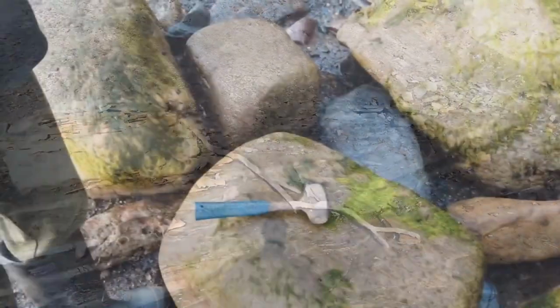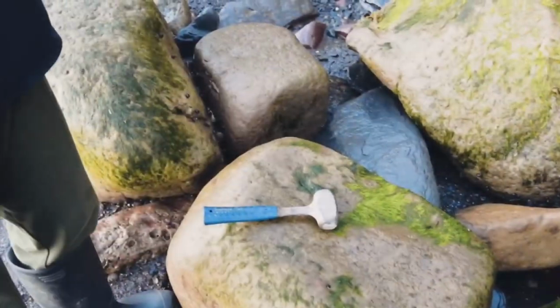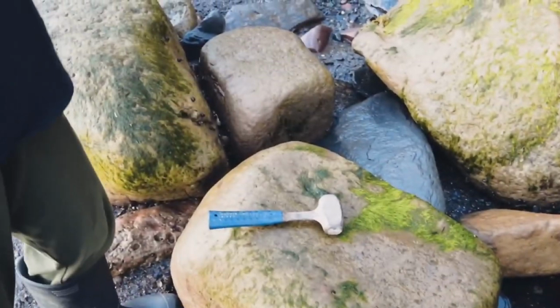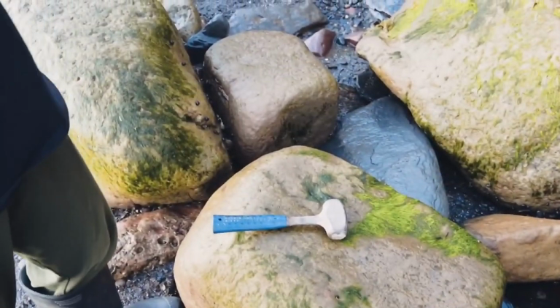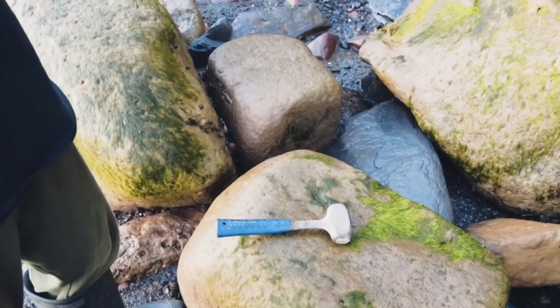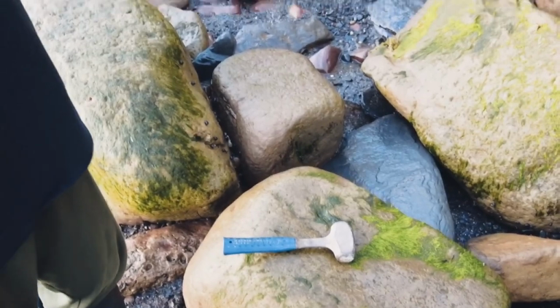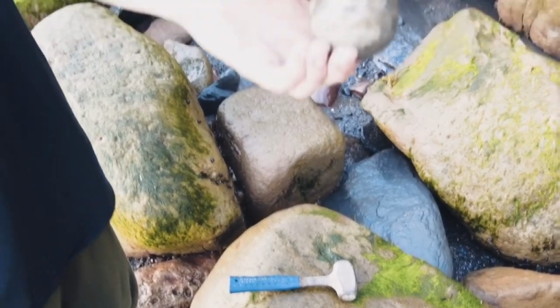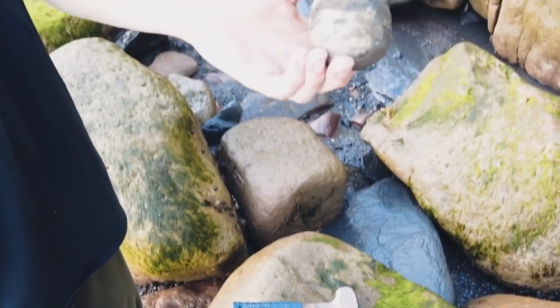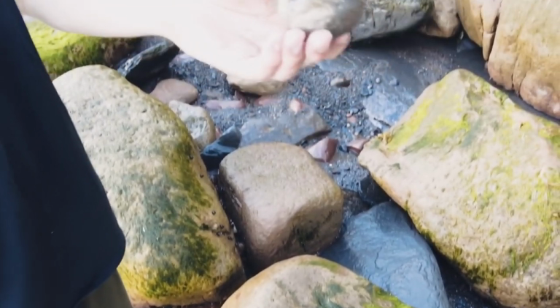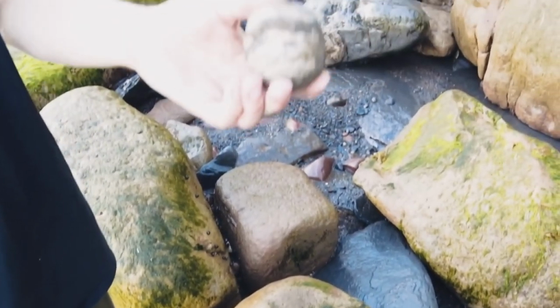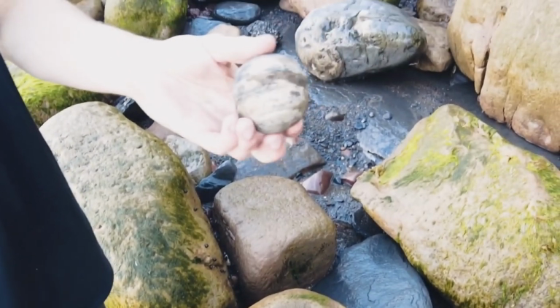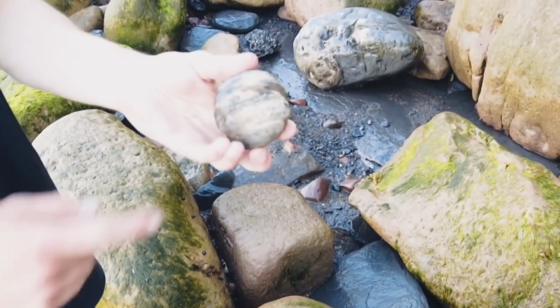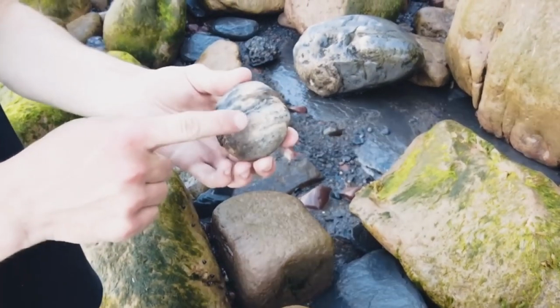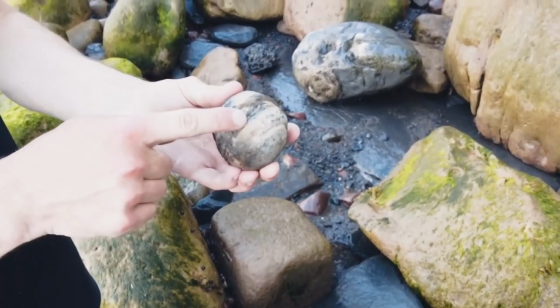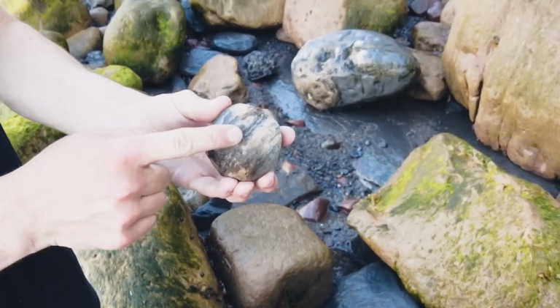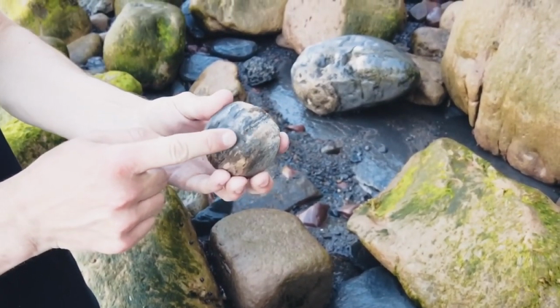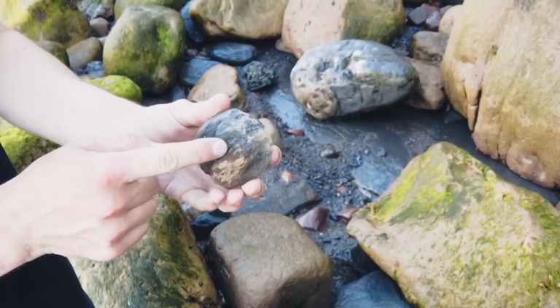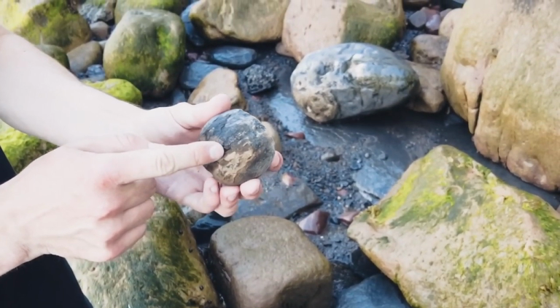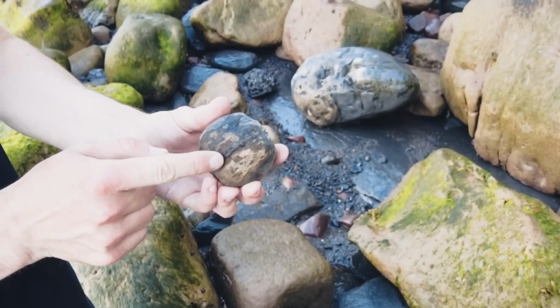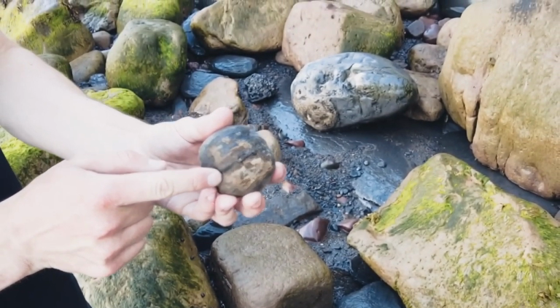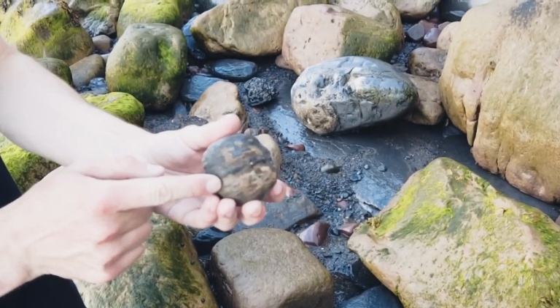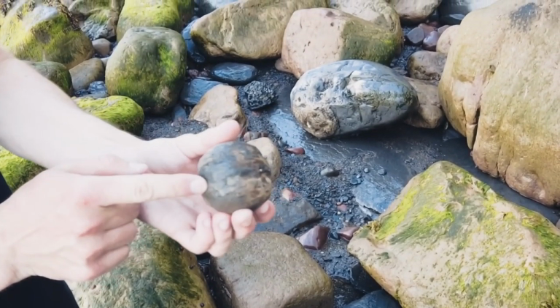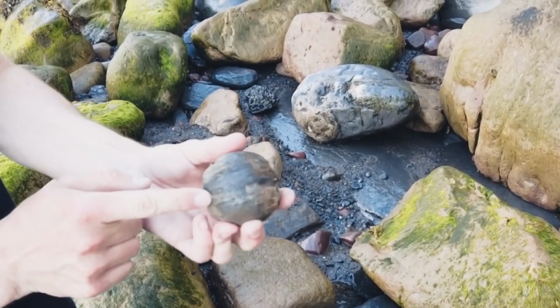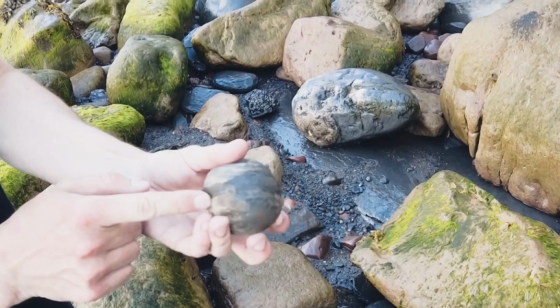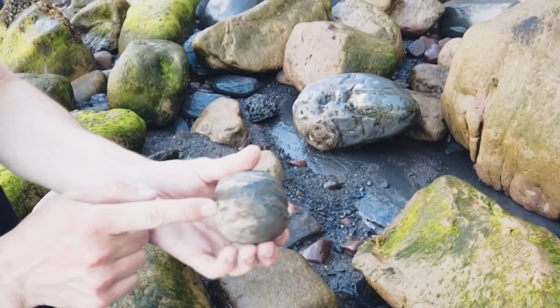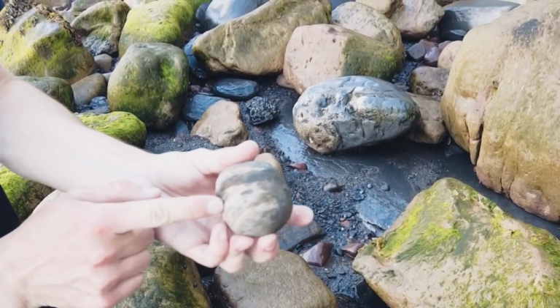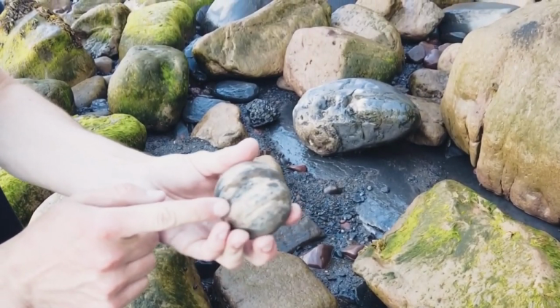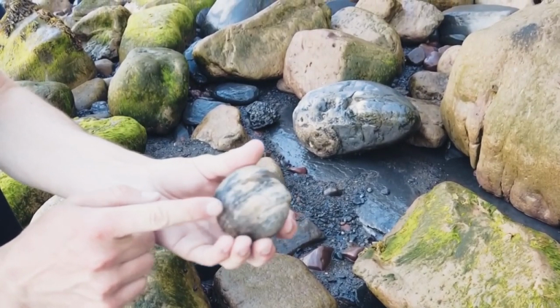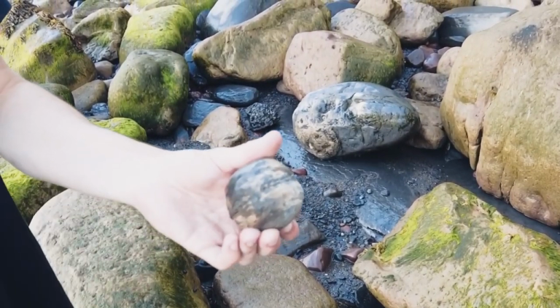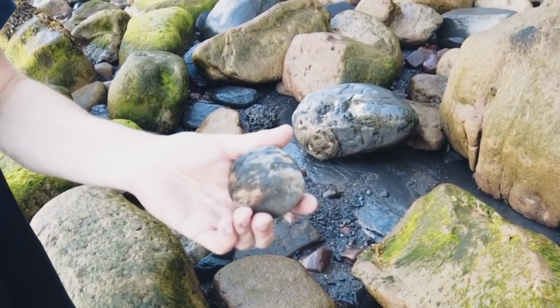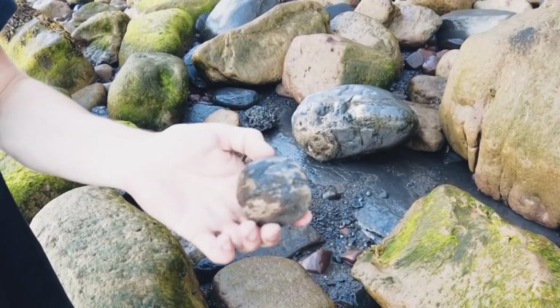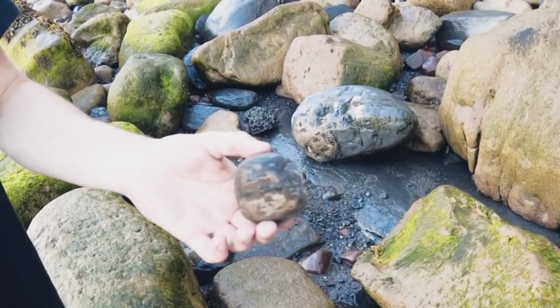I've just found this really promising nodule here with a line running right down the middle, so hopefully there's a few ammonites in it. Let's go ahead and crack it open.